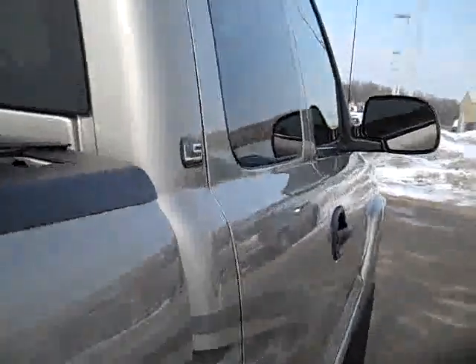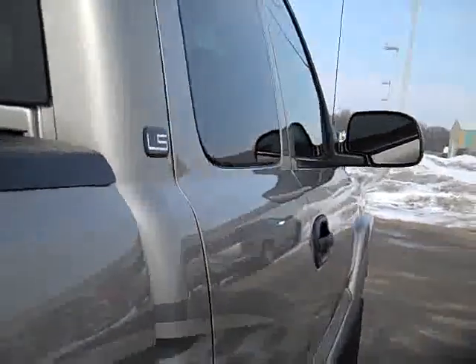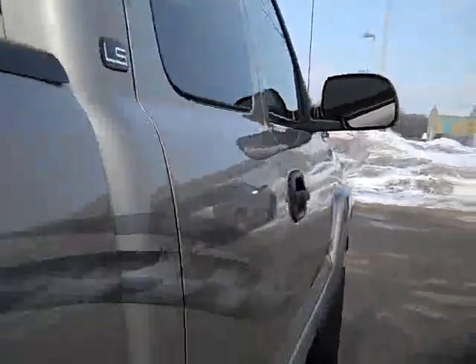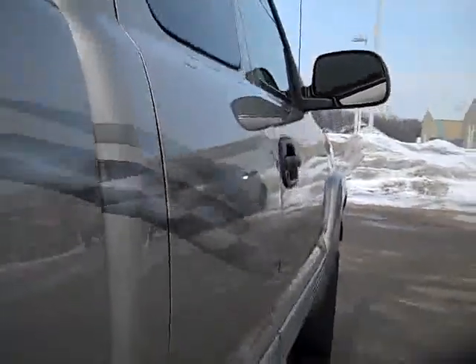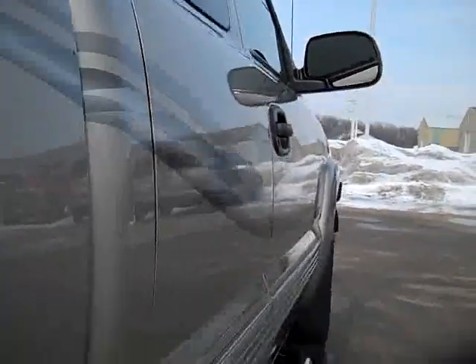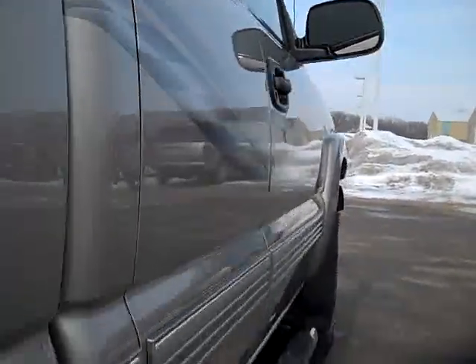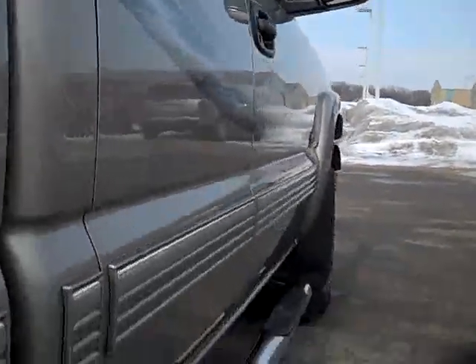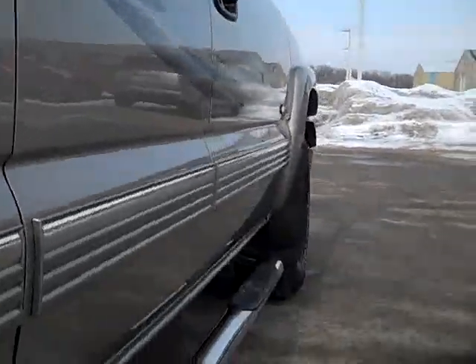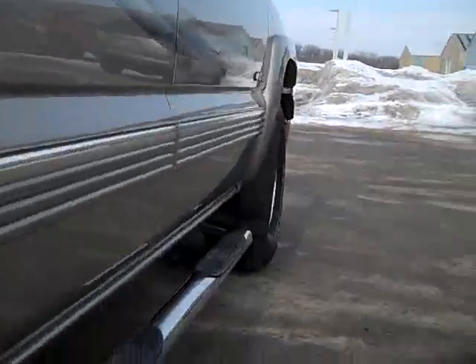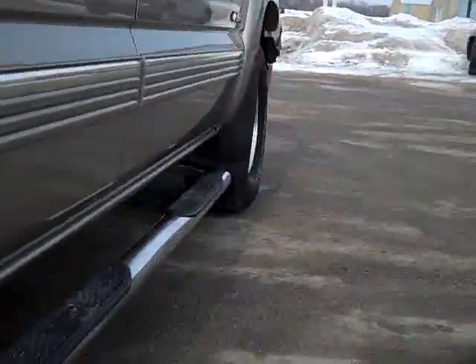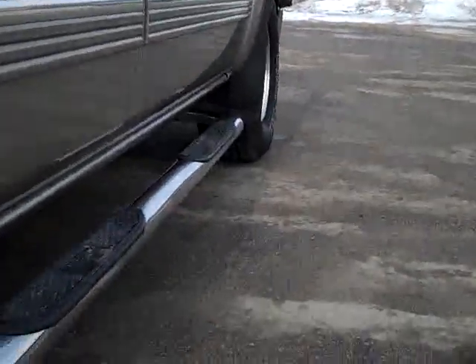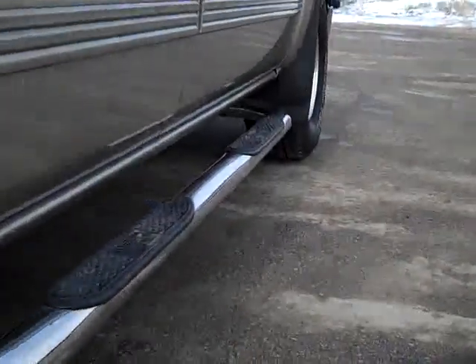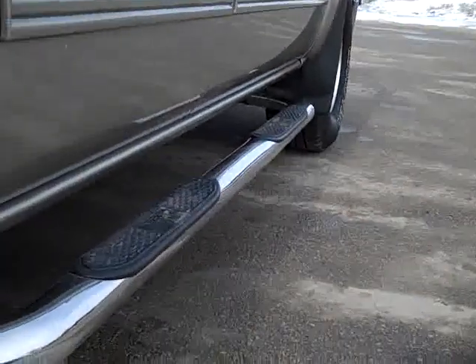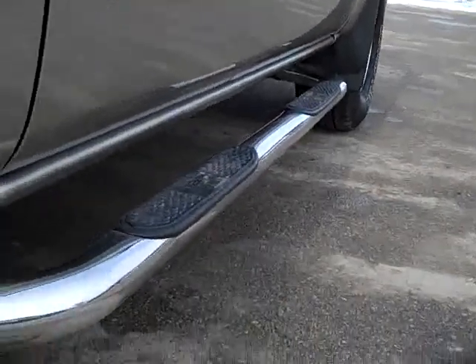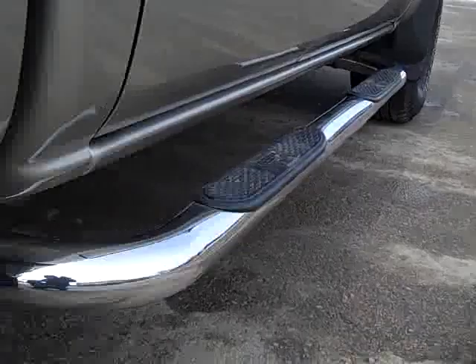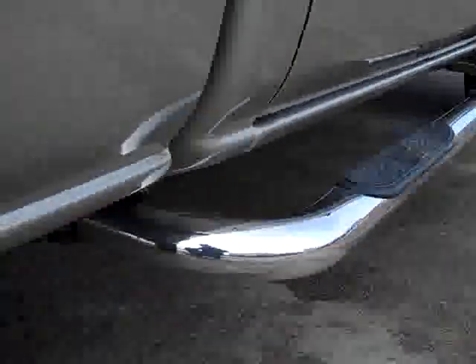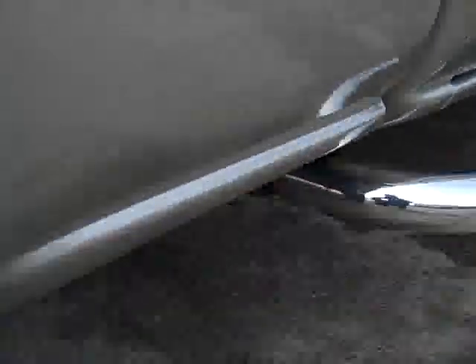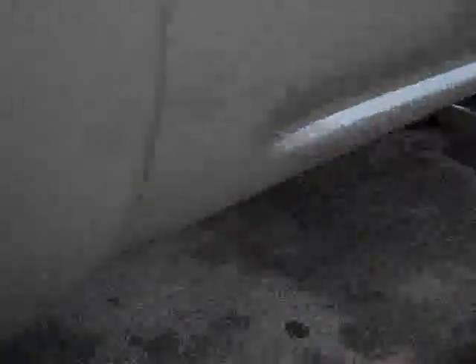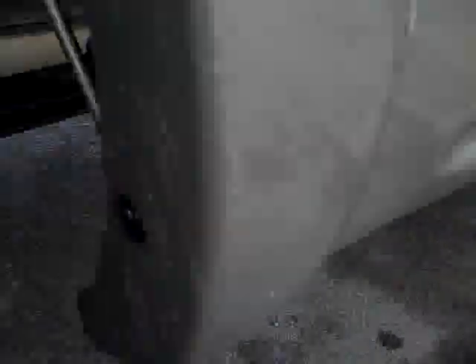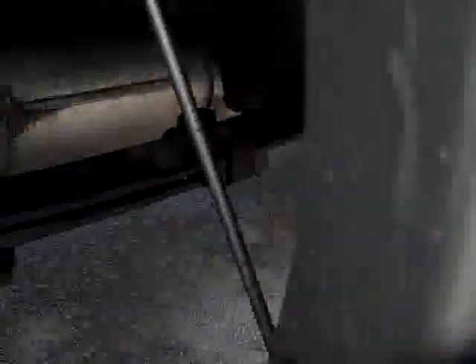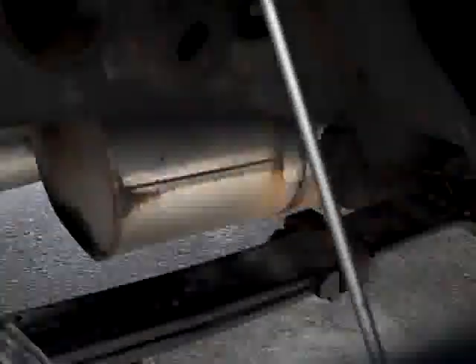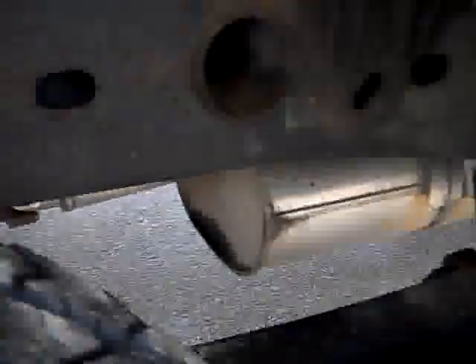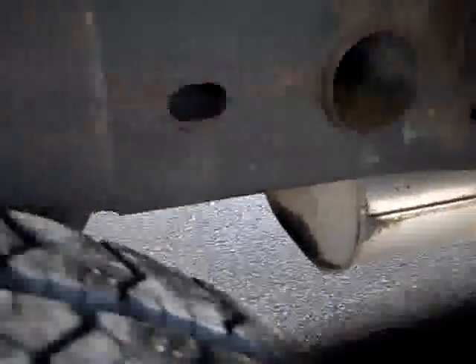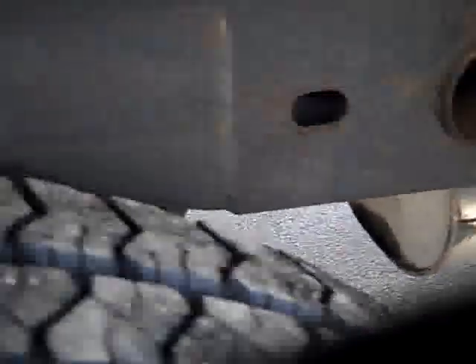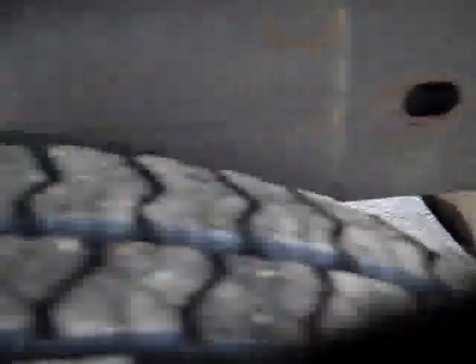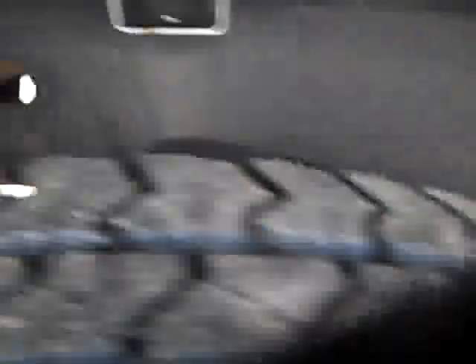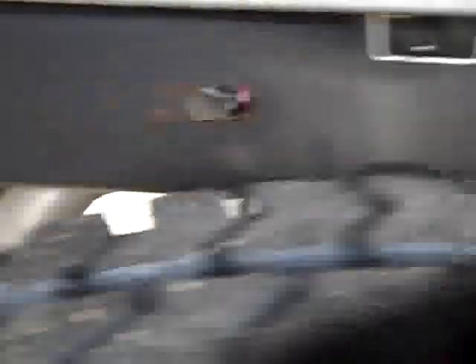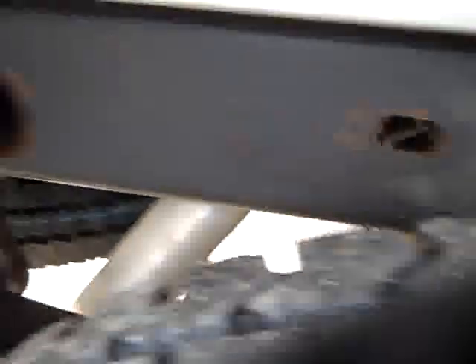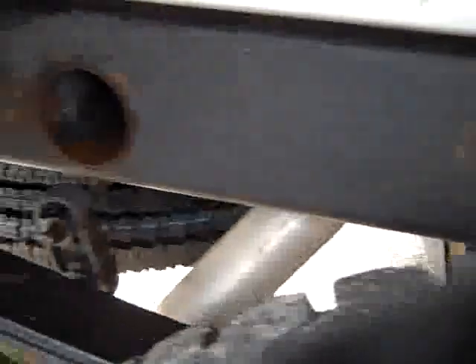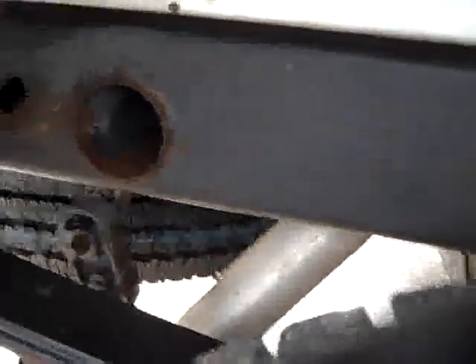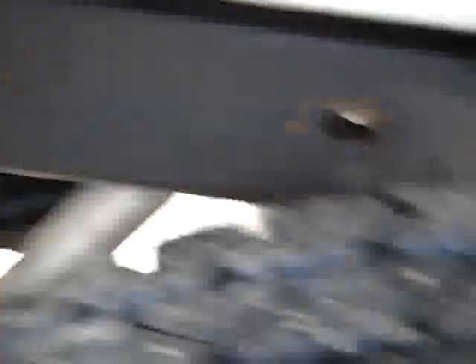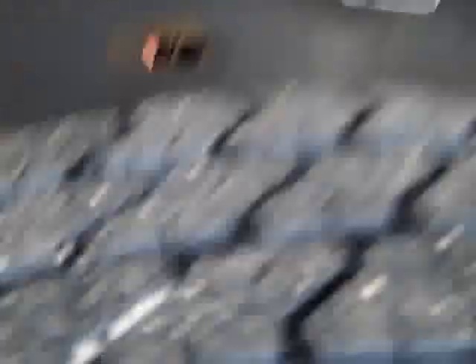We take these videos so if you're far away or even close by, you can see the truck, hear the truck, and have a good feeling for what you're purchasing before you even get here.